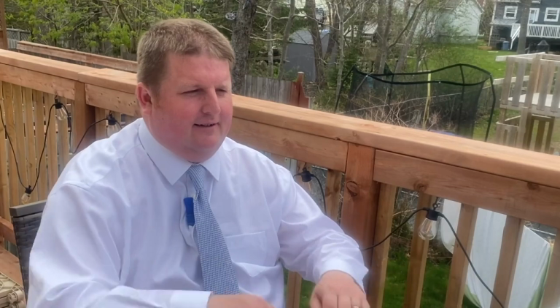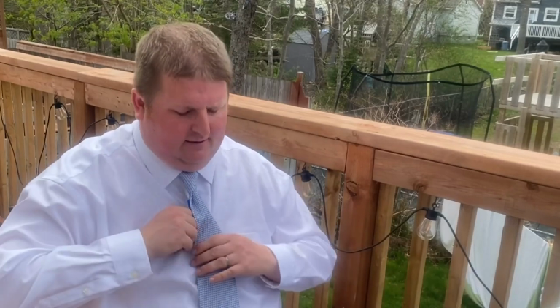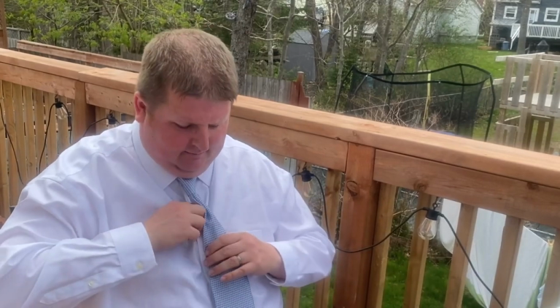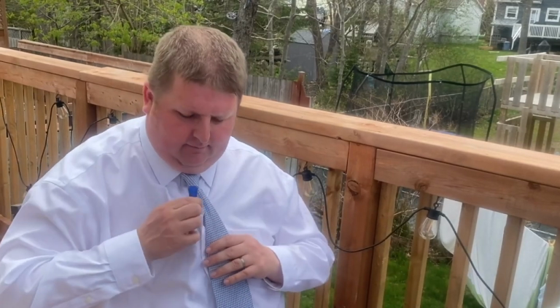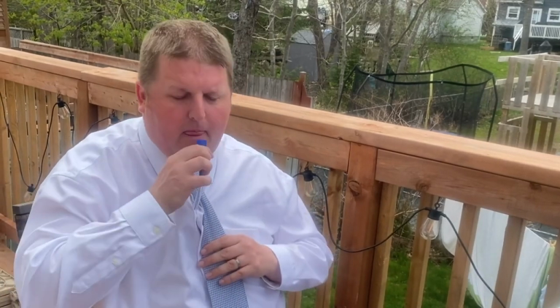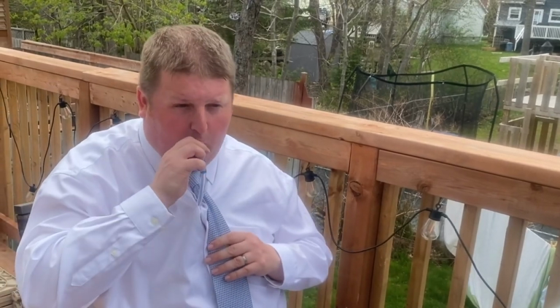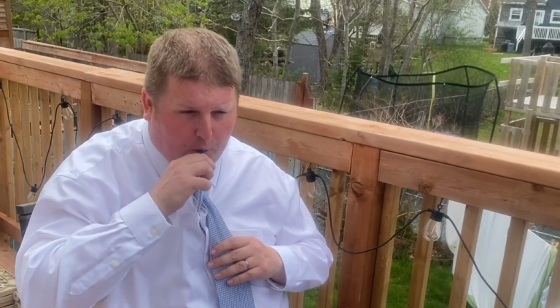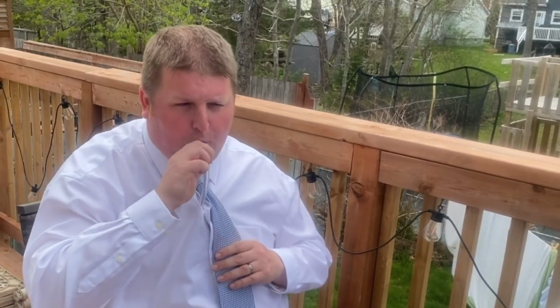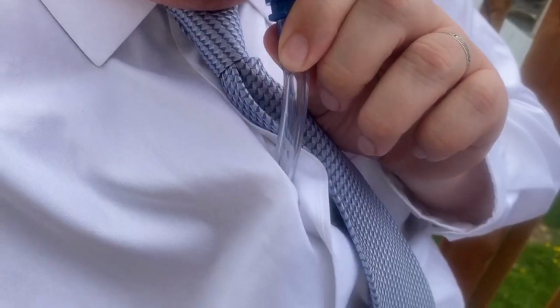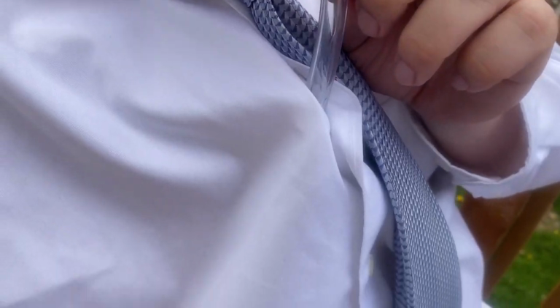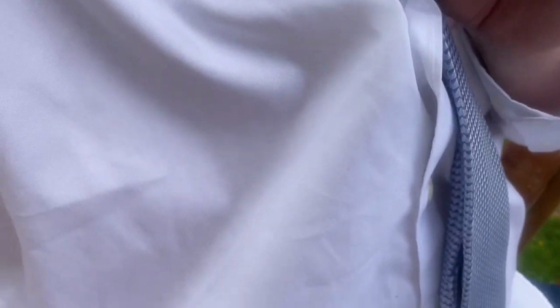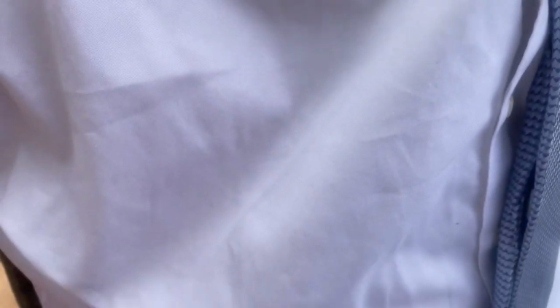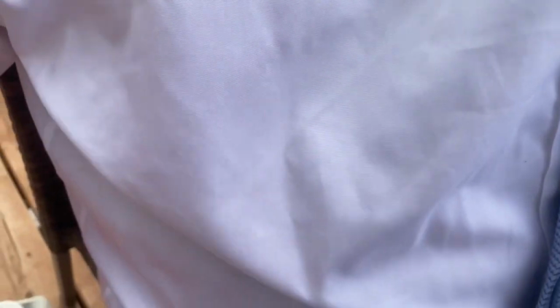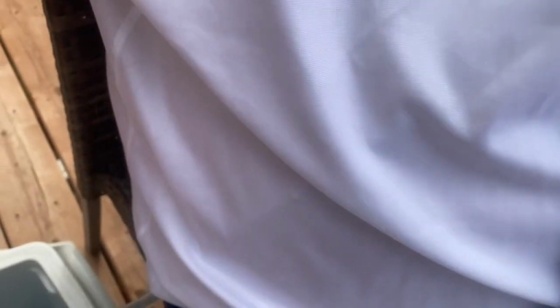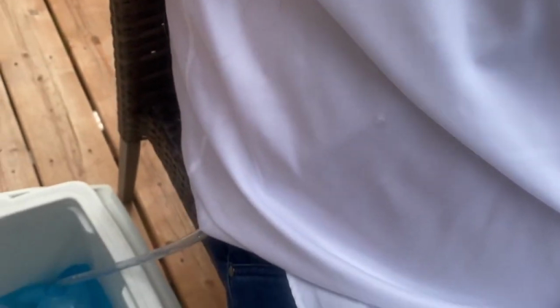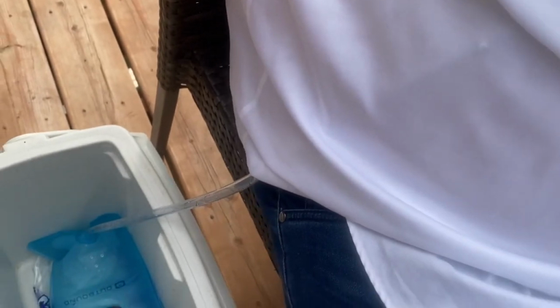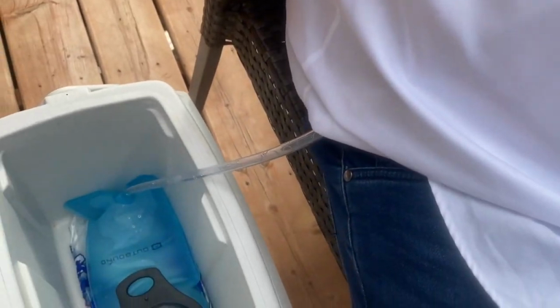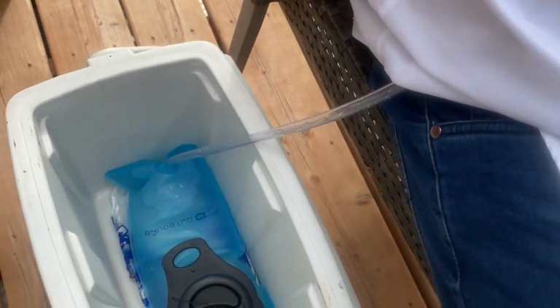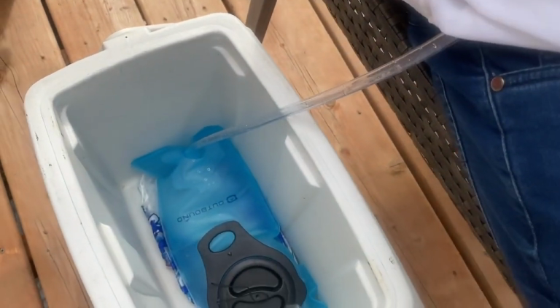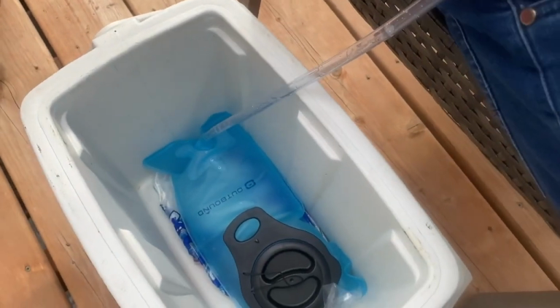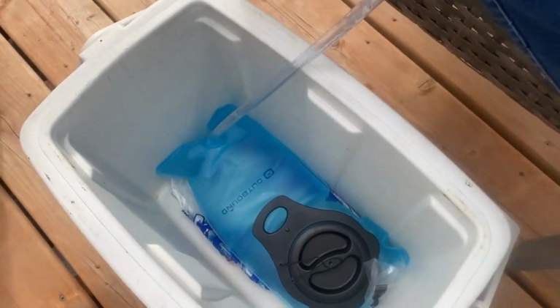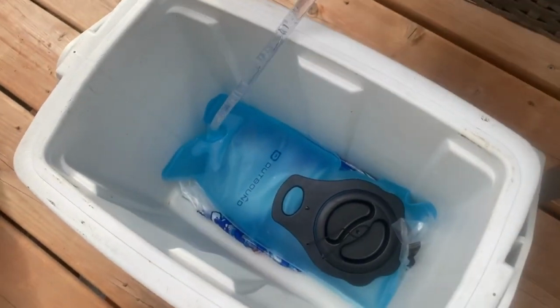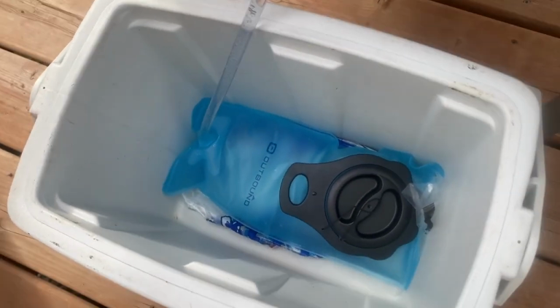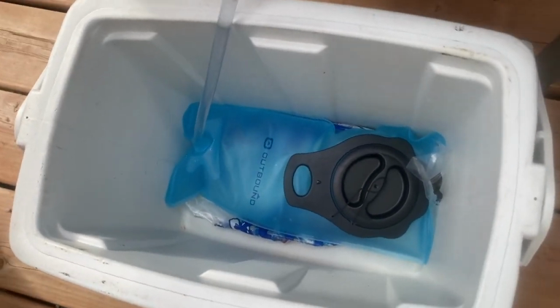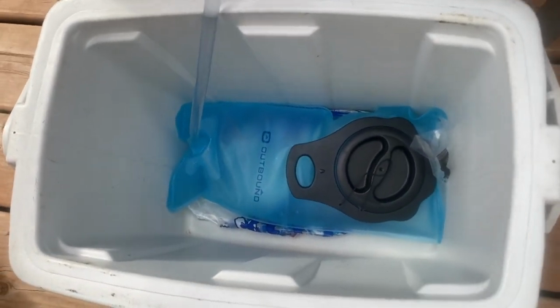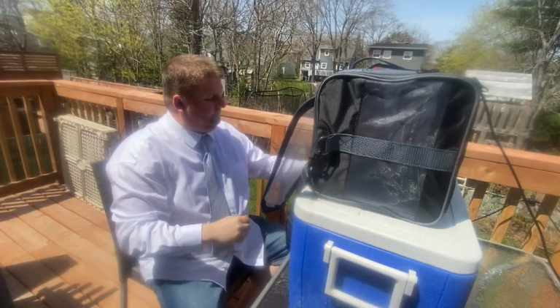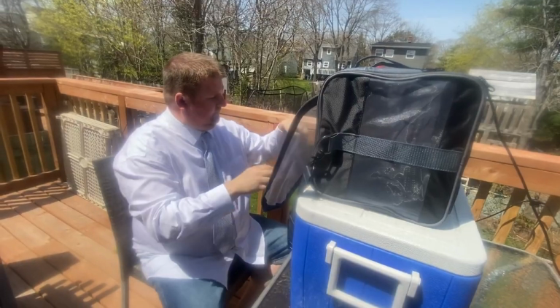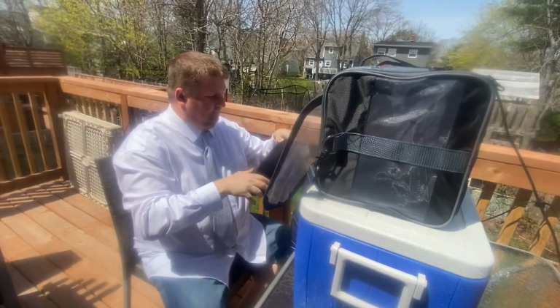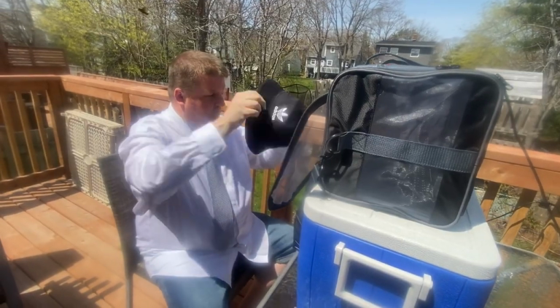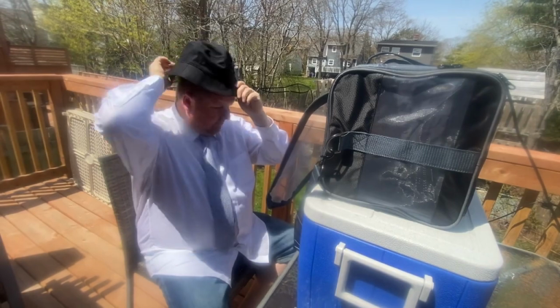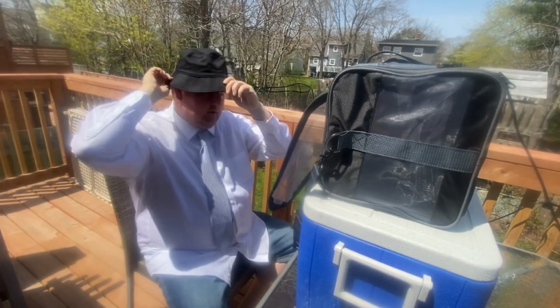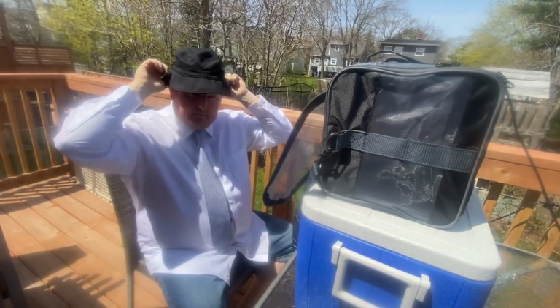Staying hydrated is key when you're working outside. You can easily rig up a hydration pack that joggers use, so you can stay refreshed and type at the same time. Don't forget a bucket hat and sunscreen for yourself.